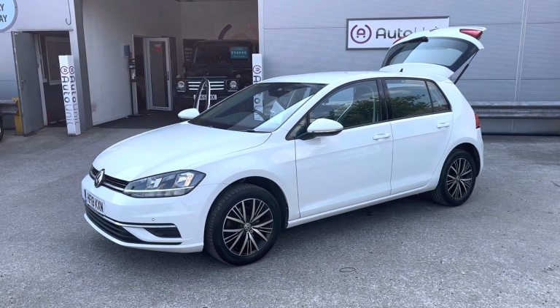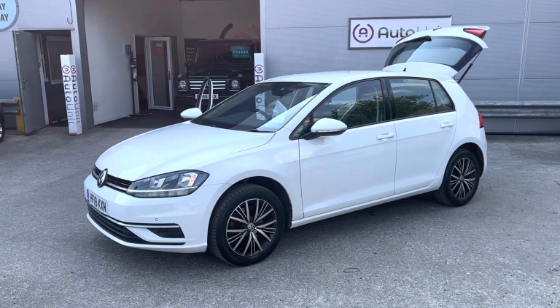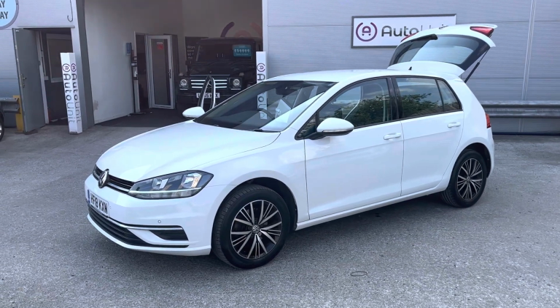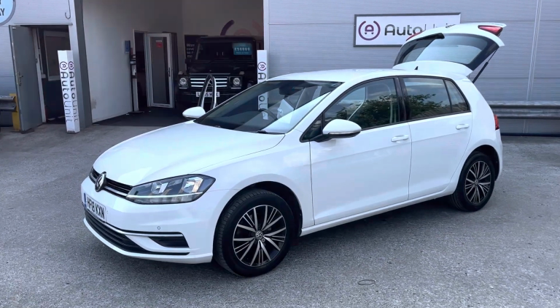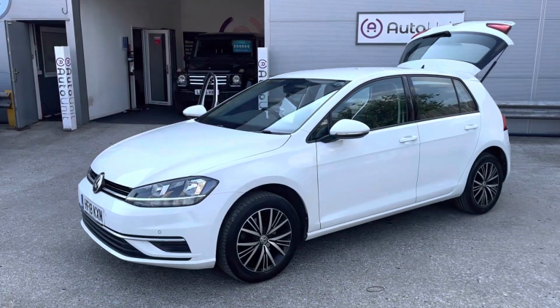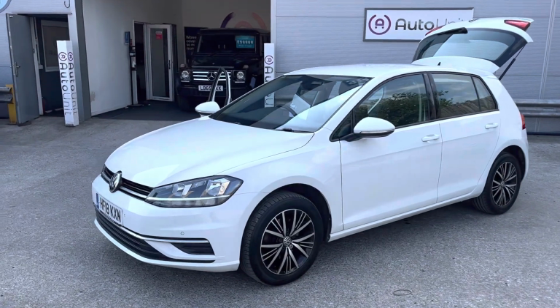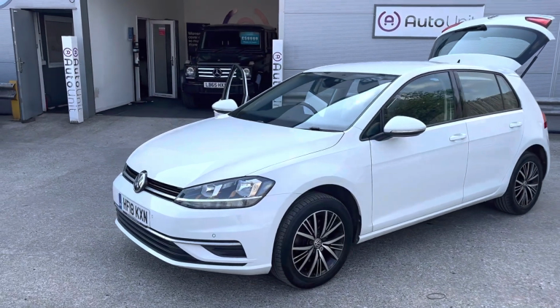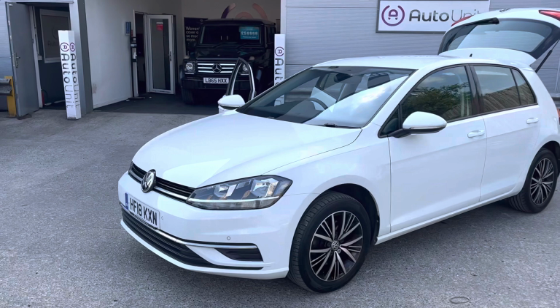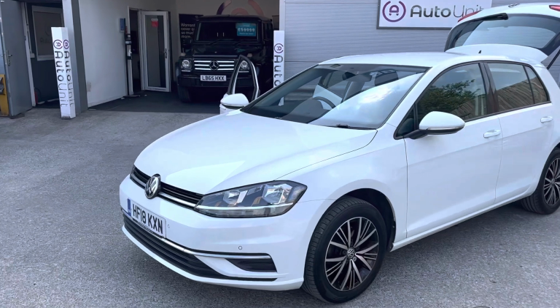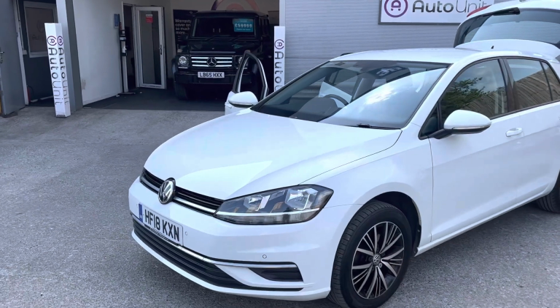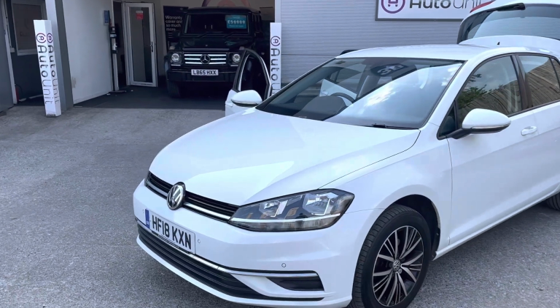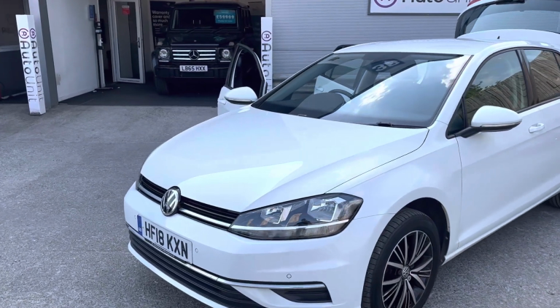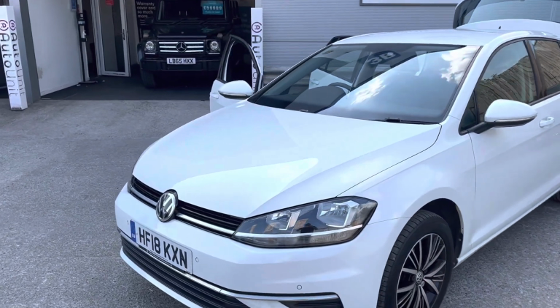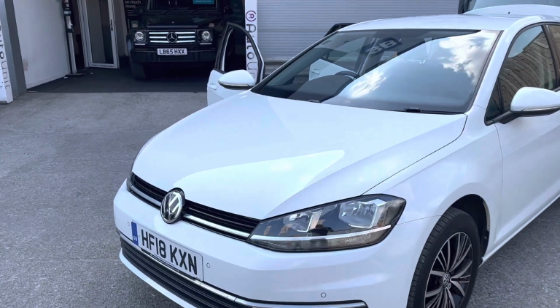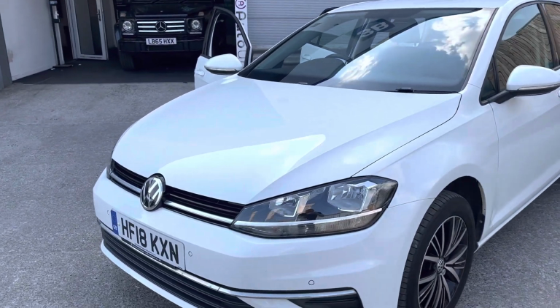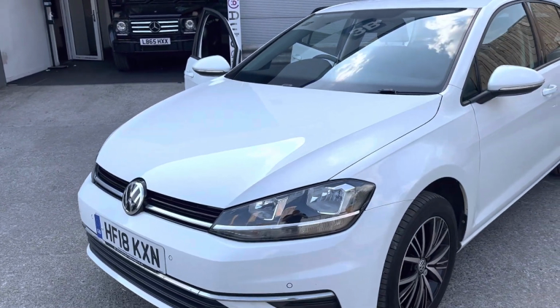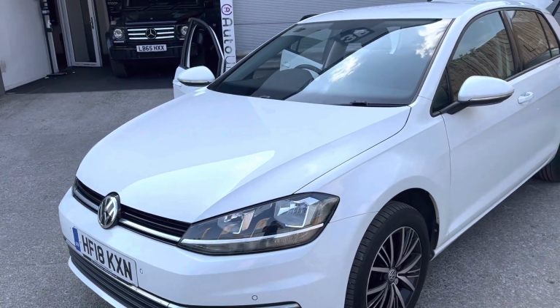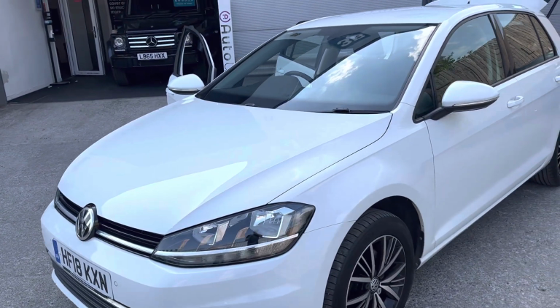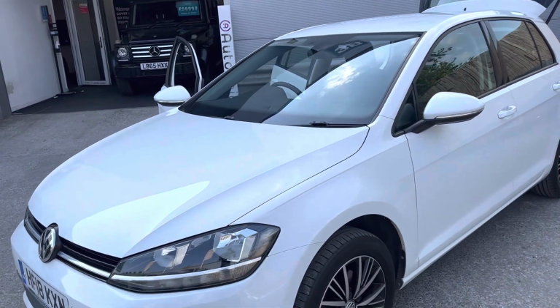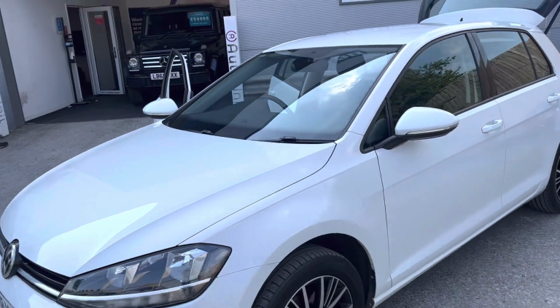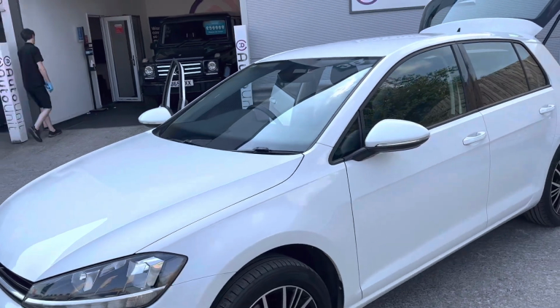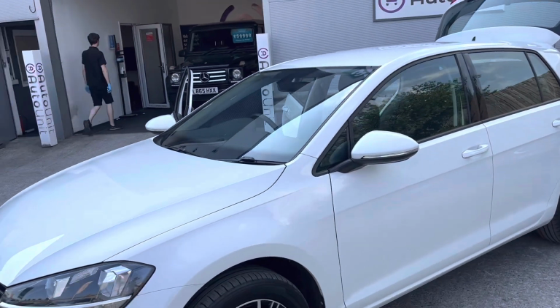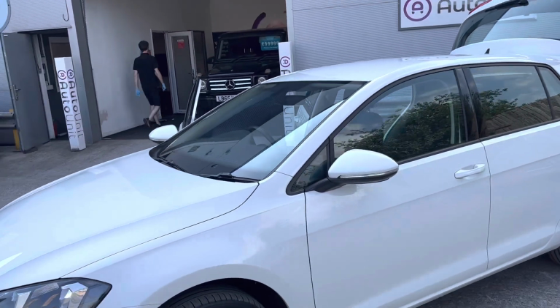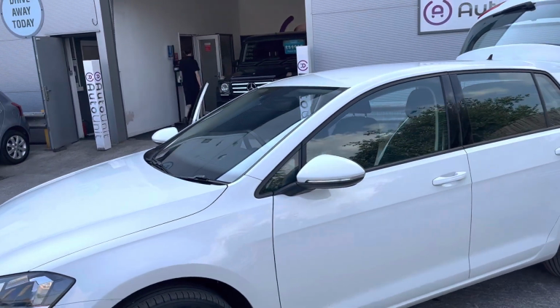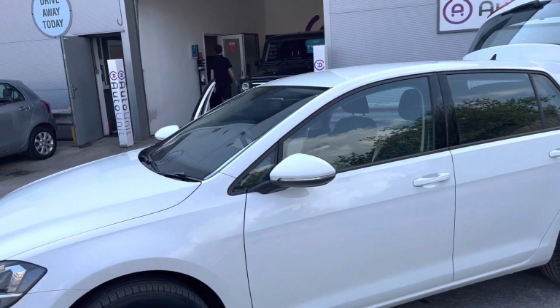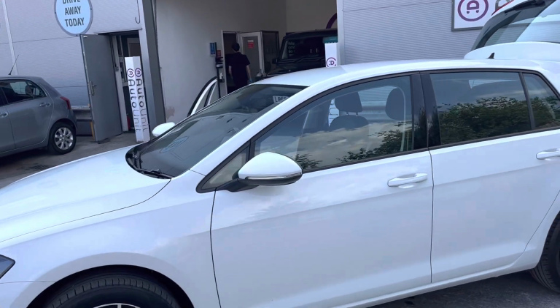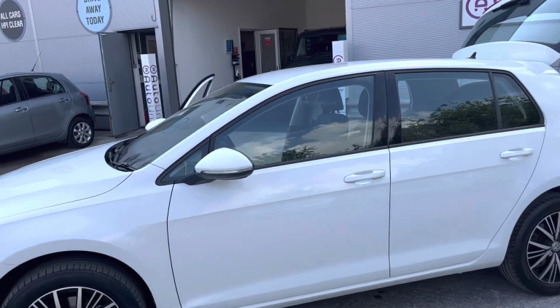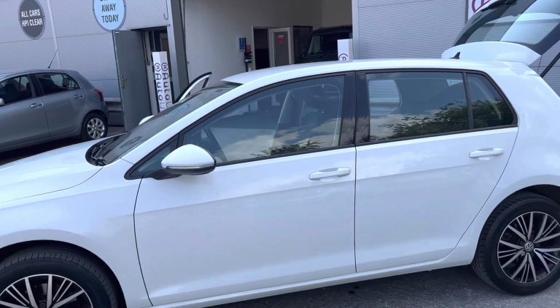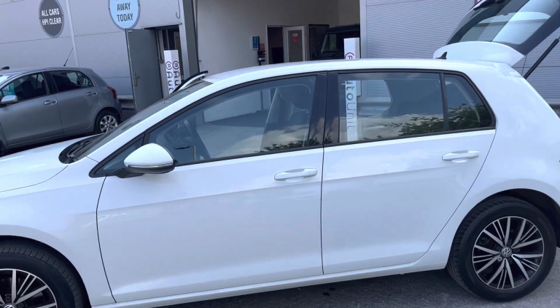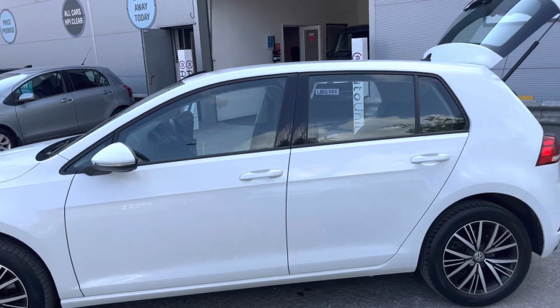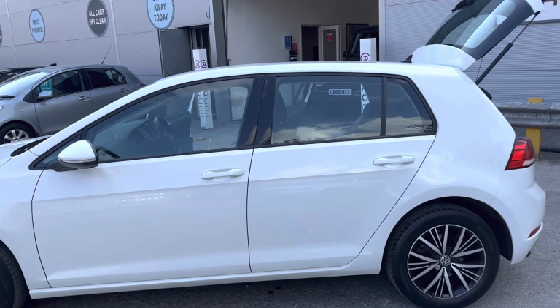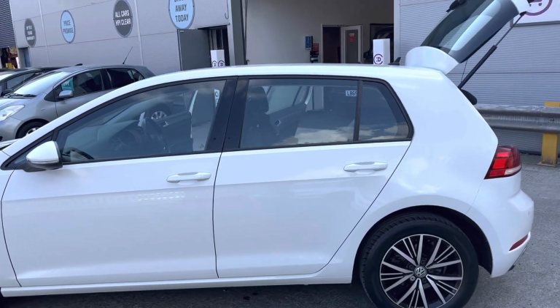Welcome to the video walk-round of our Volkswagen Golf here at Portunet. We'll start here at the front, where we've got front parking sensors — they are optical, so they come from the touchscreen media inside. It's finished in a lovely white and we've got diamond-cut alloy wheels.